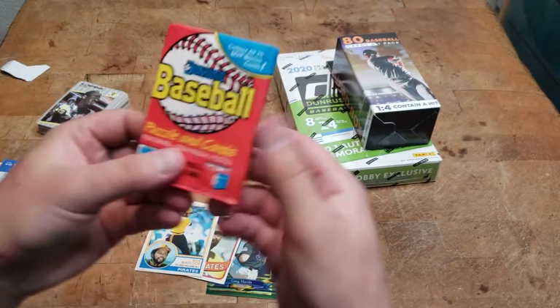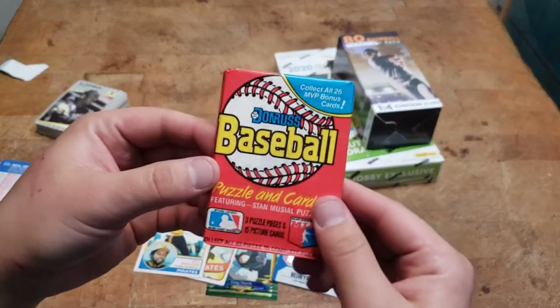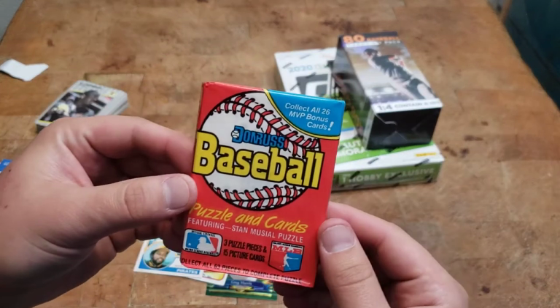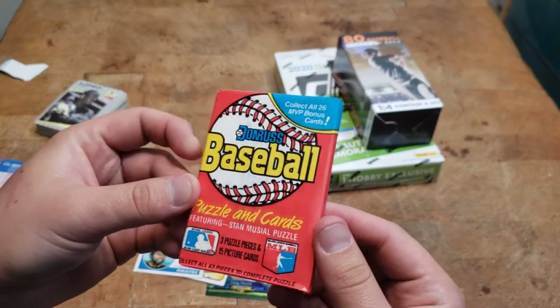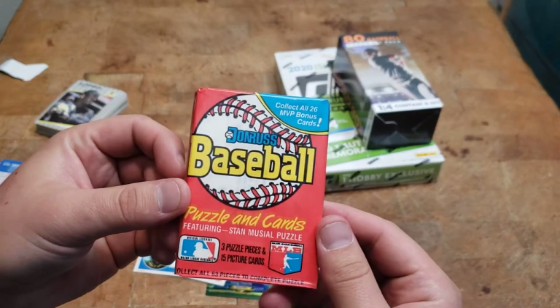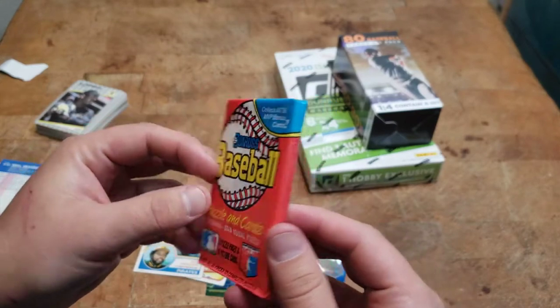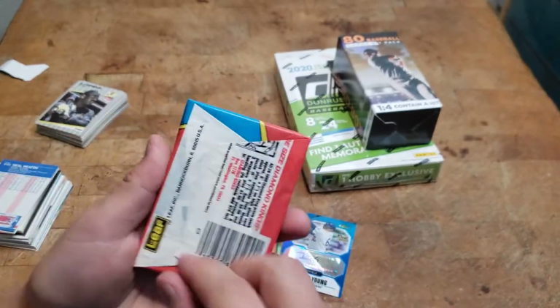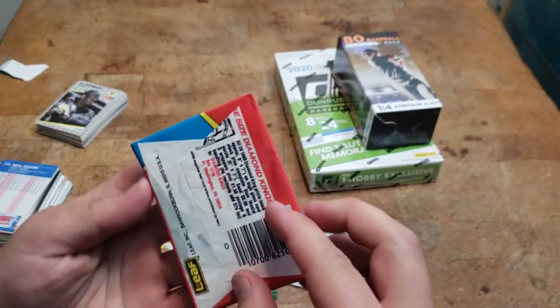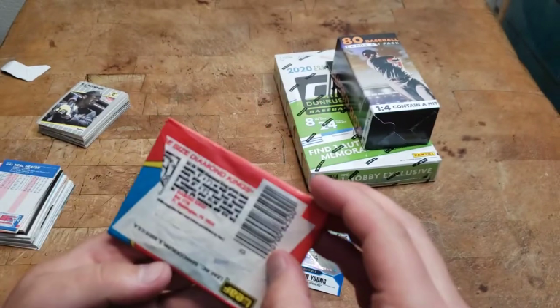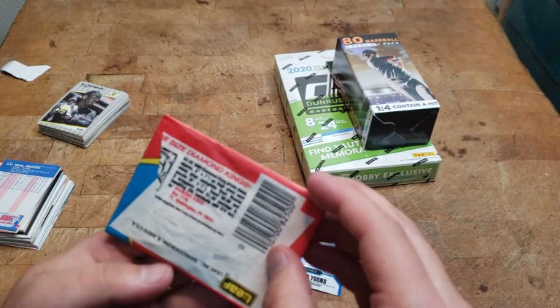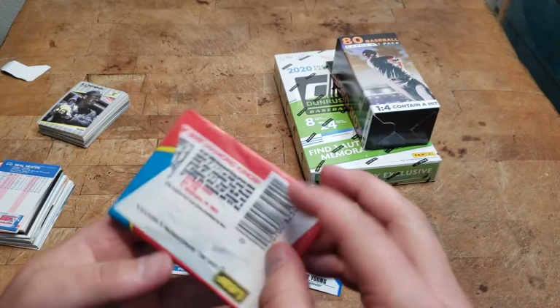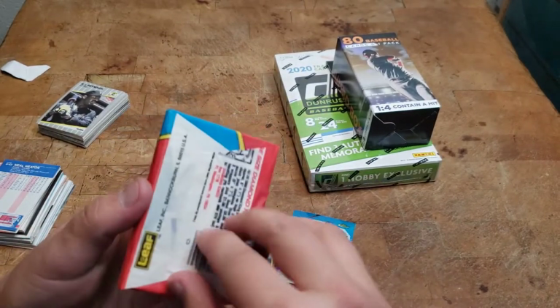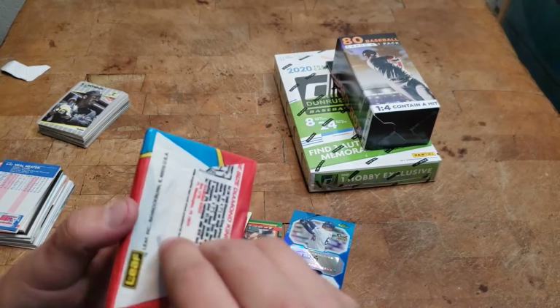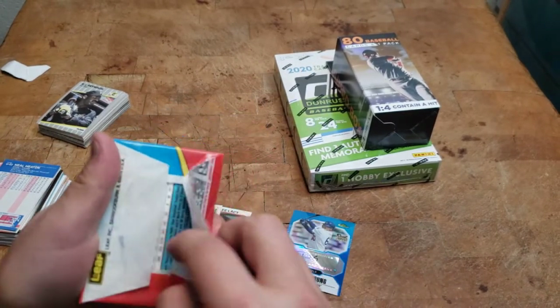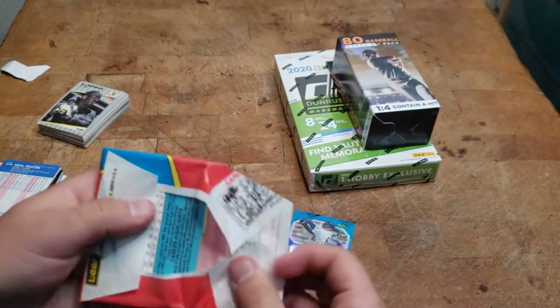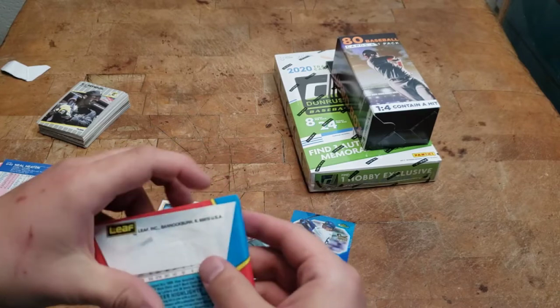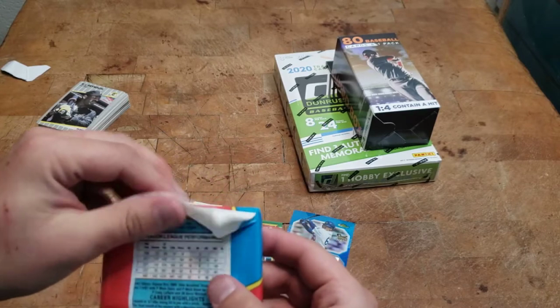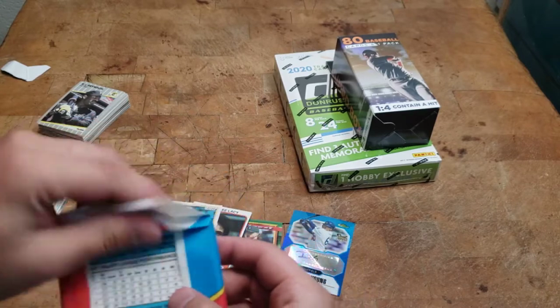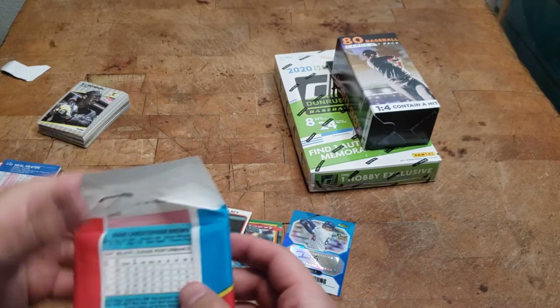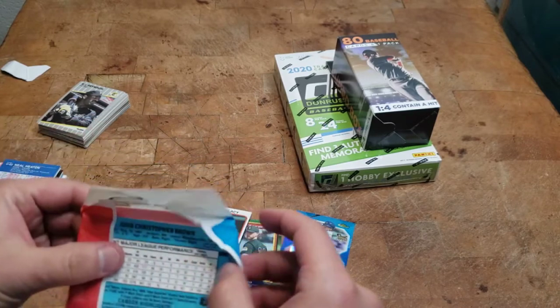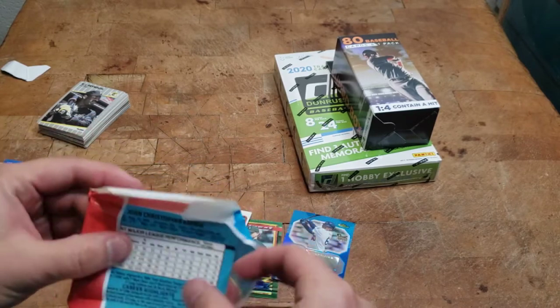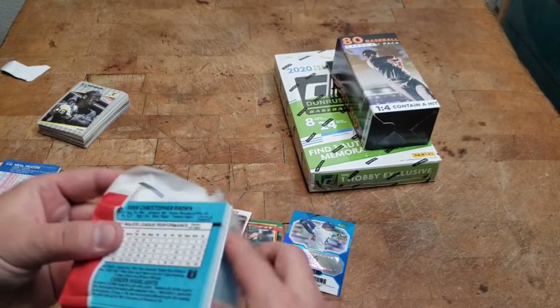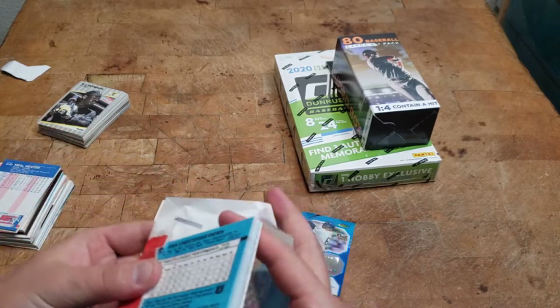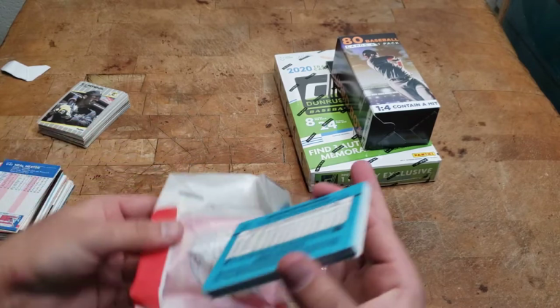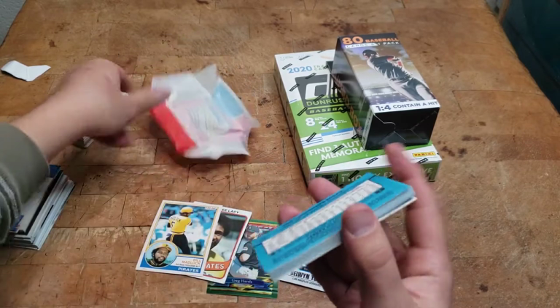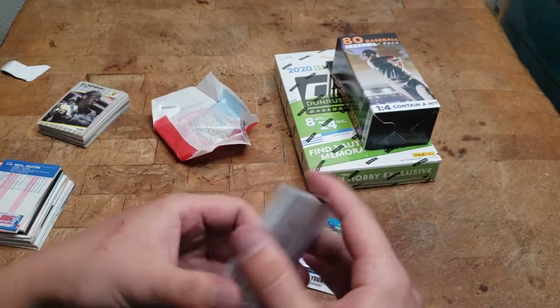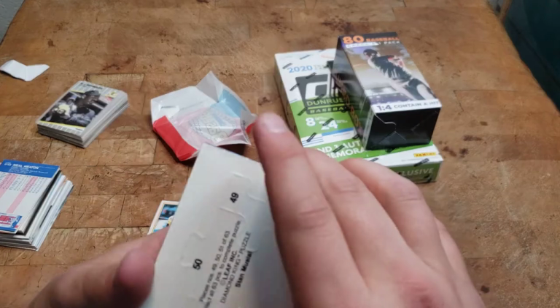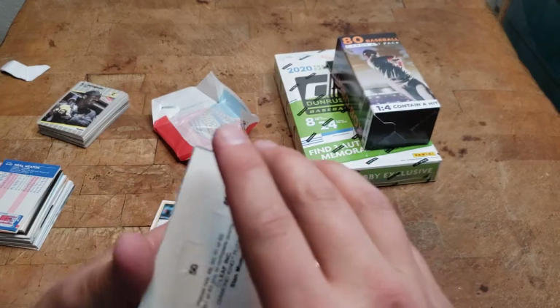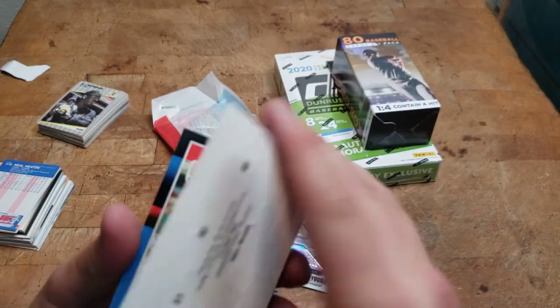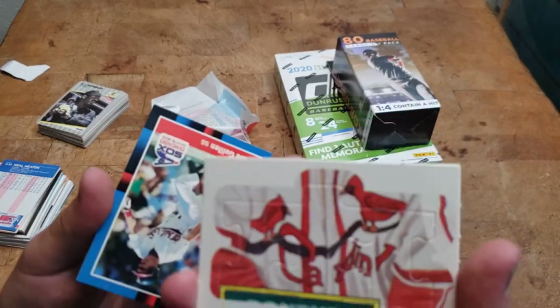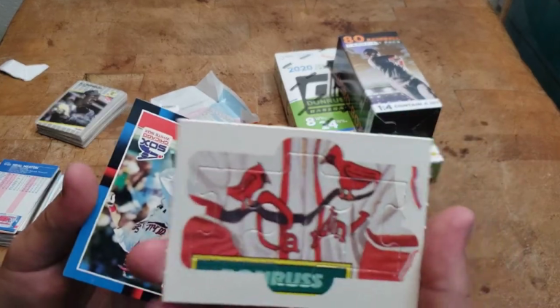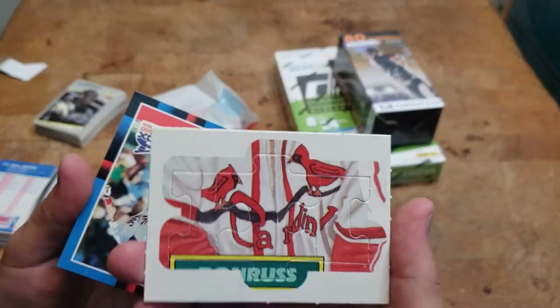All right, we got a Donruss baseball — 1988. I don't know what's in here but there could be some cool stuff. Oh, we got part of the puzzle!